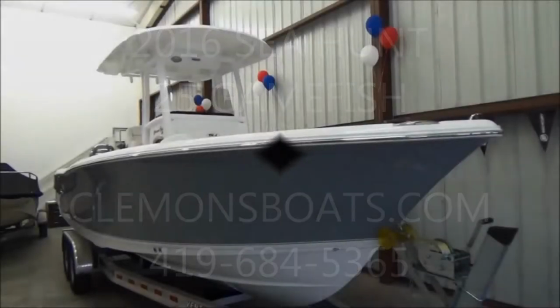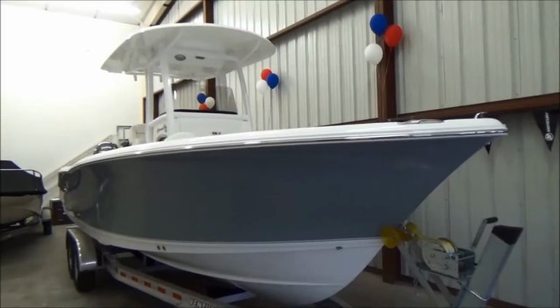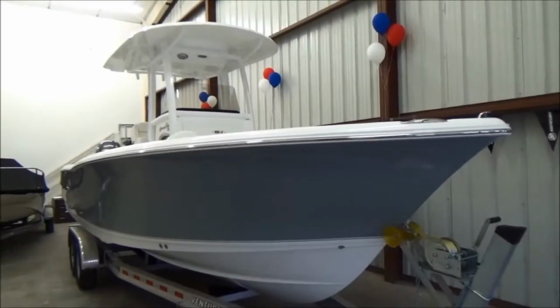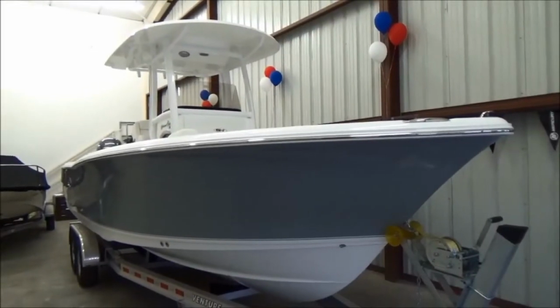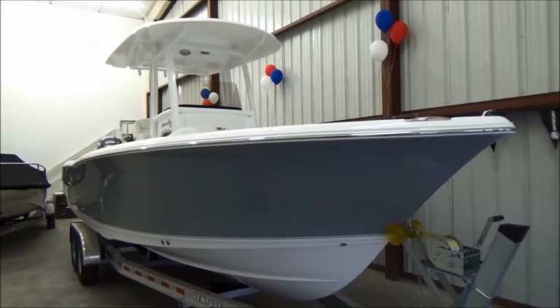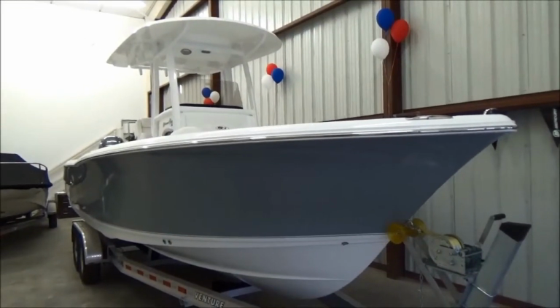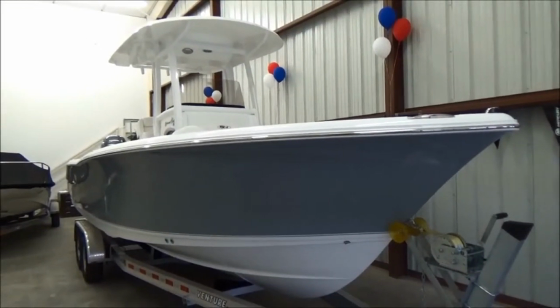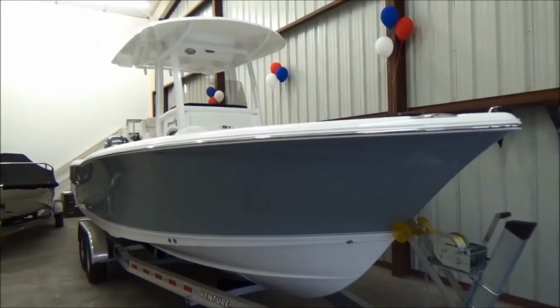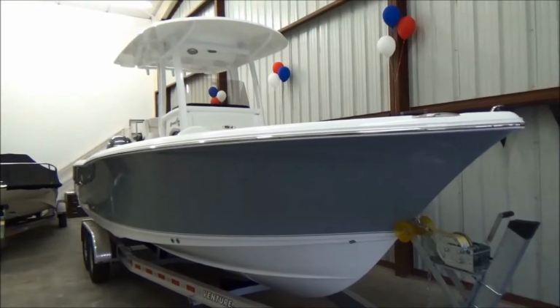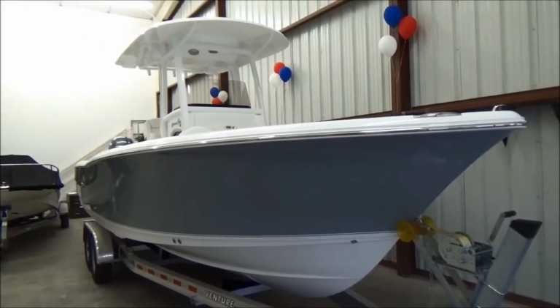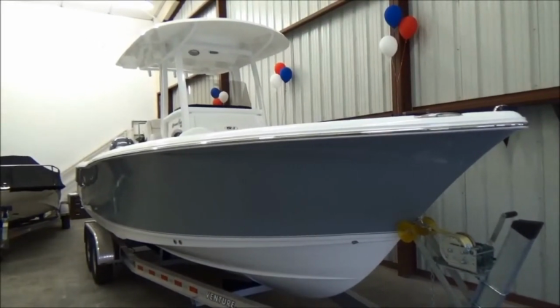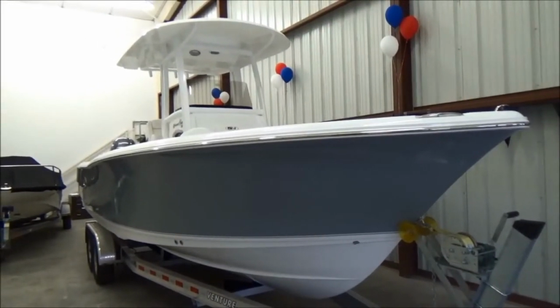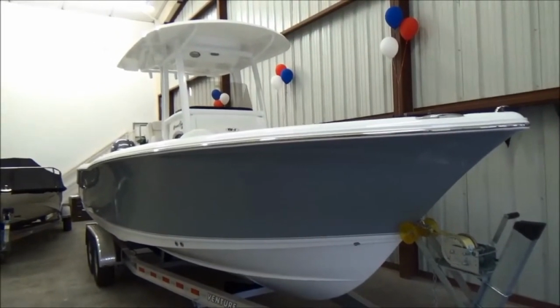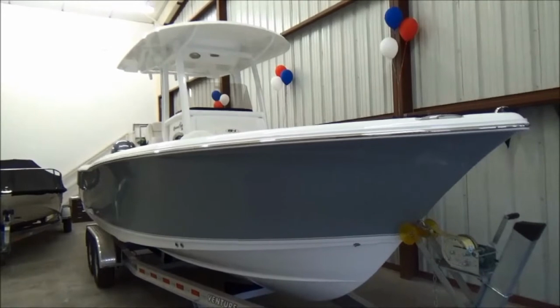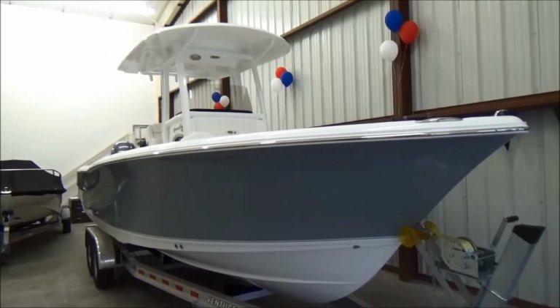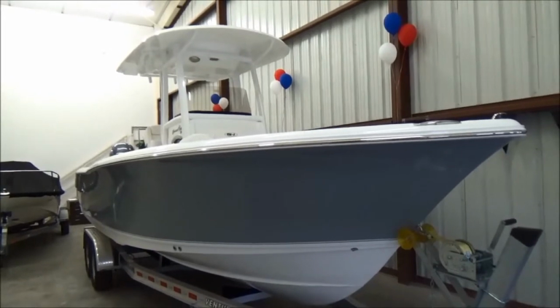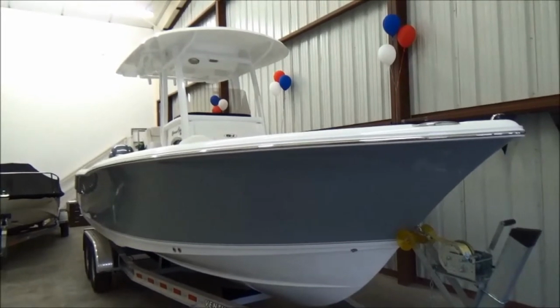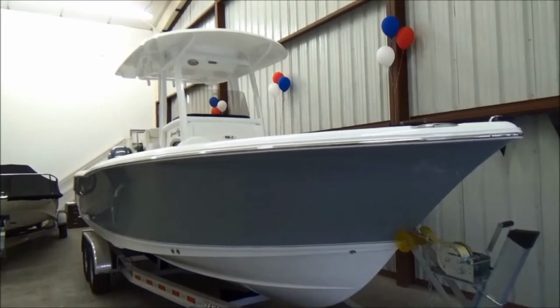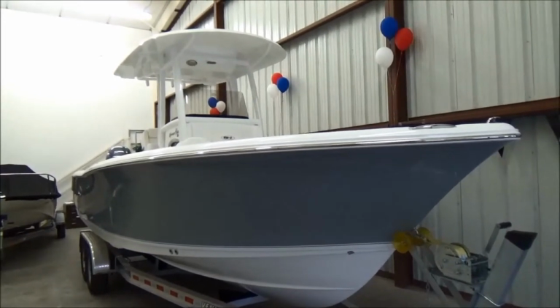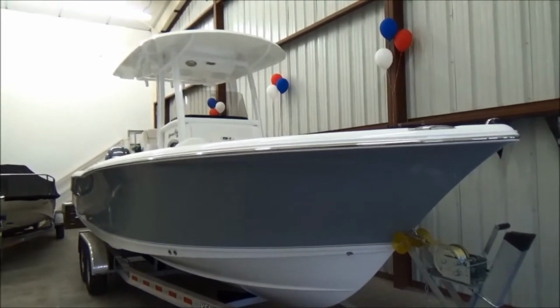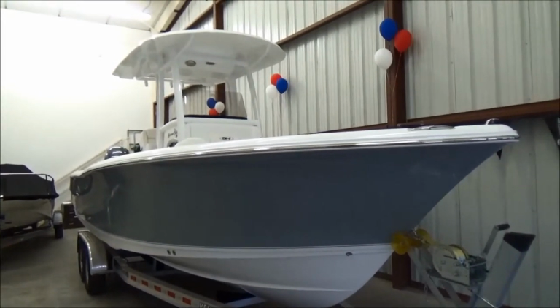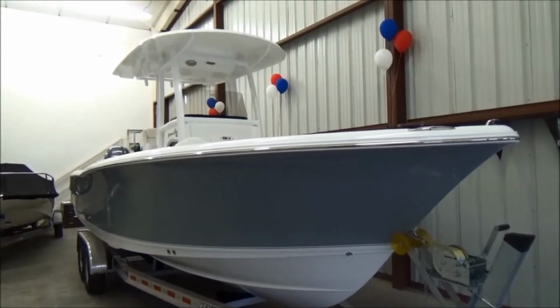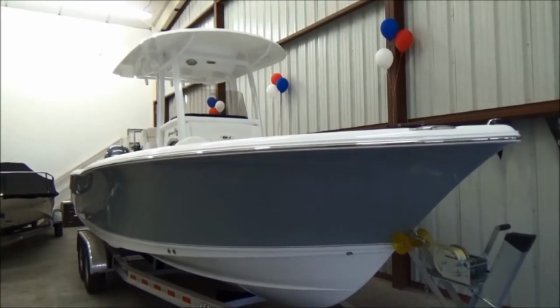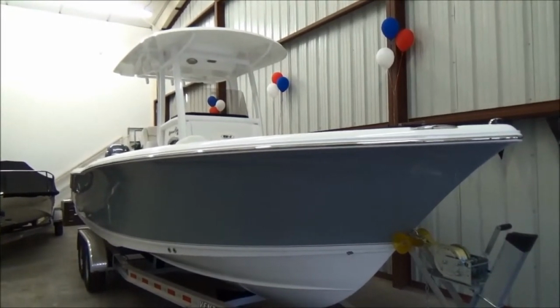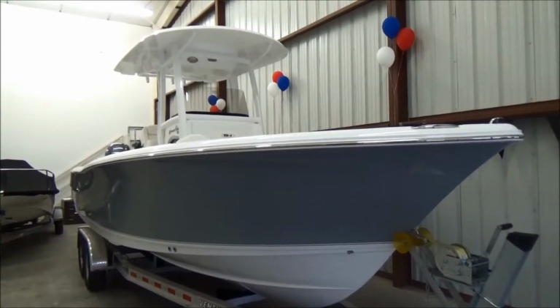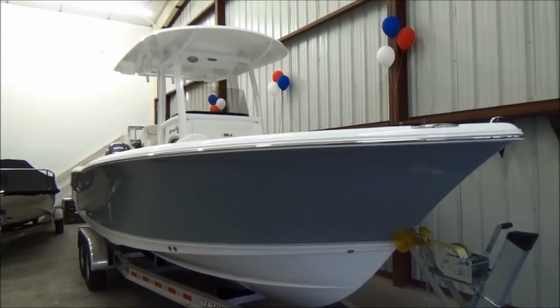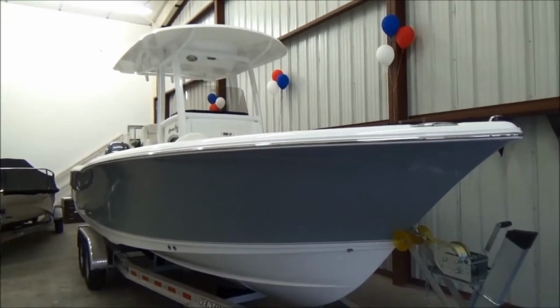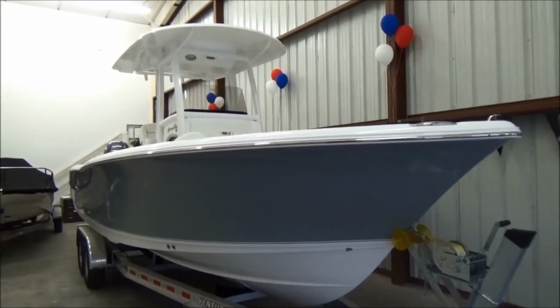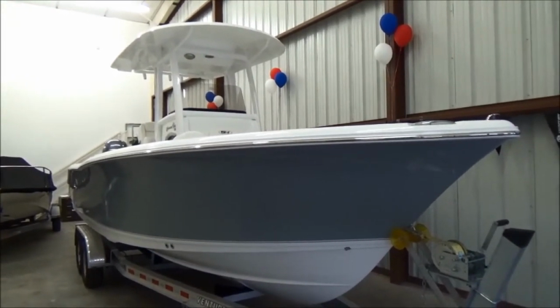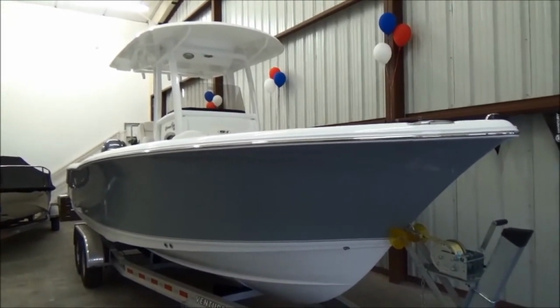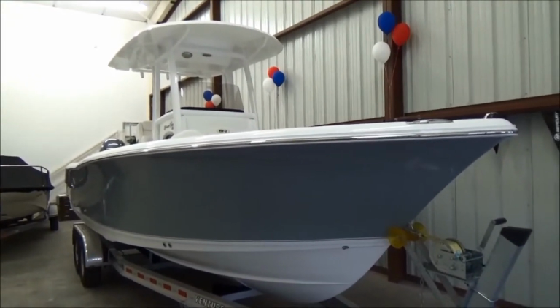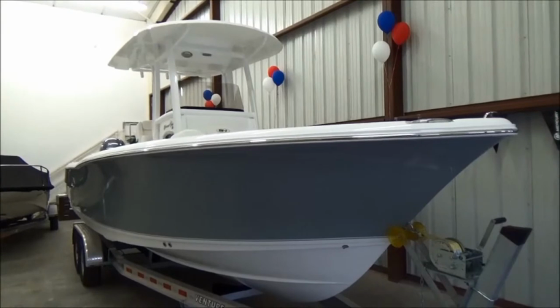Hi folks, Jason Clements here from Clements Boats in Sandusky, Ohio. Today we're taking a look at our 2016 Sea Hunt 25 Game Fish.